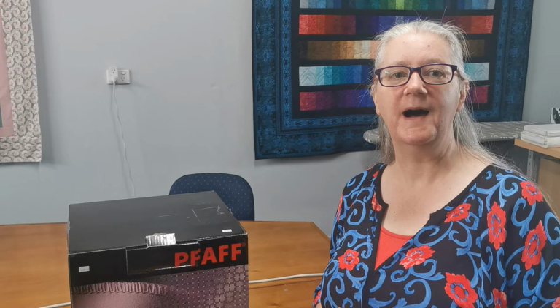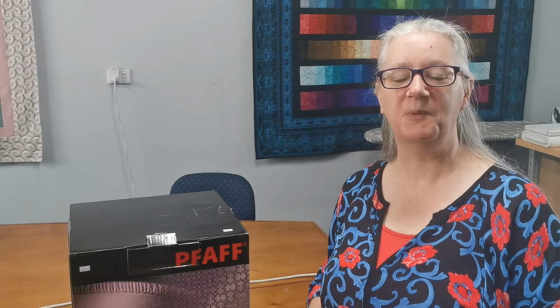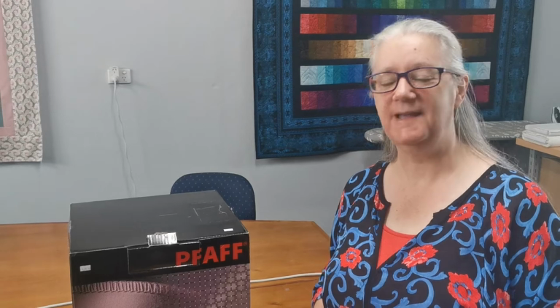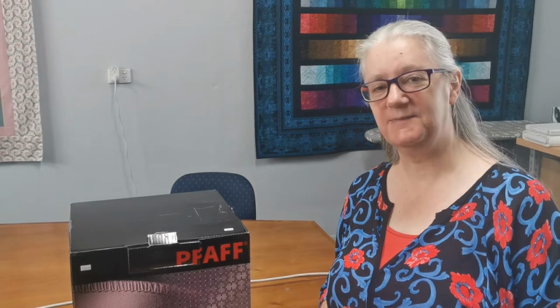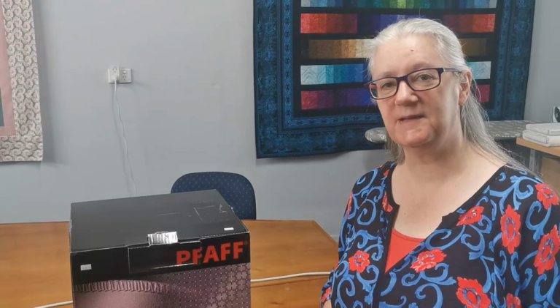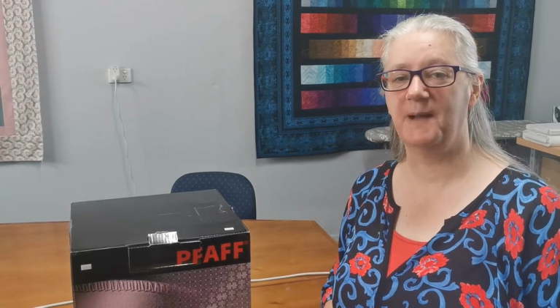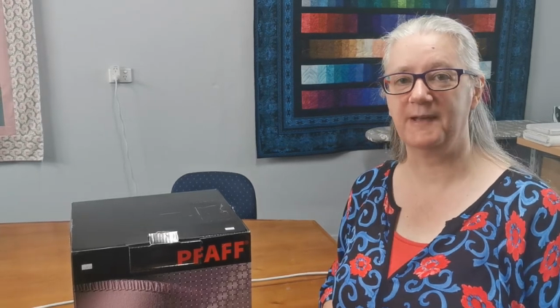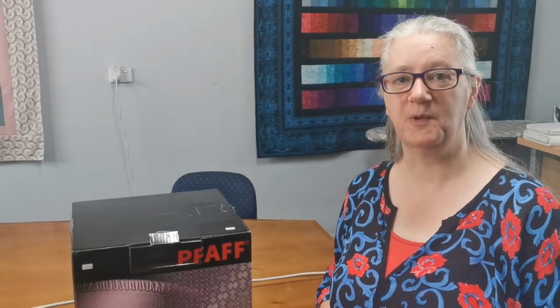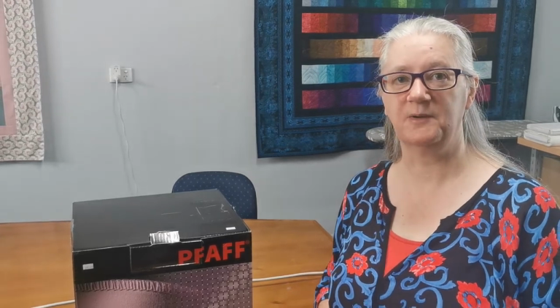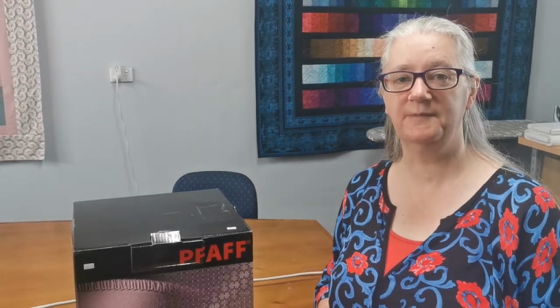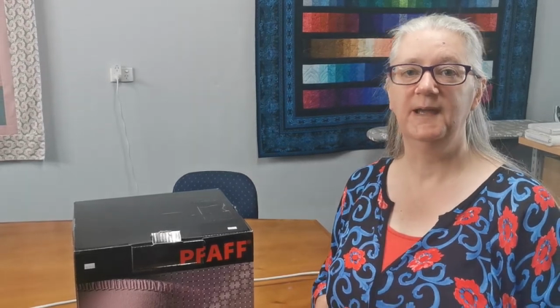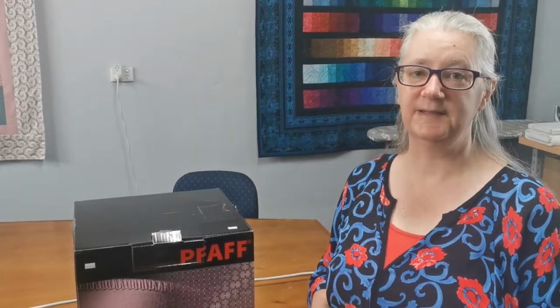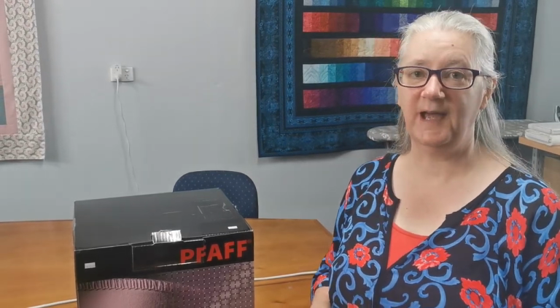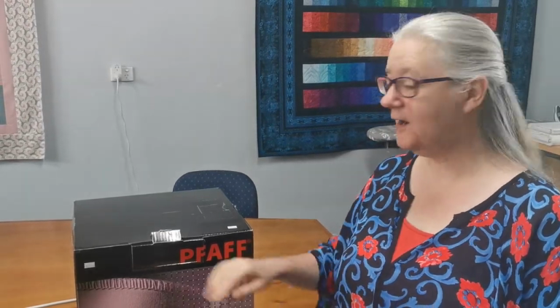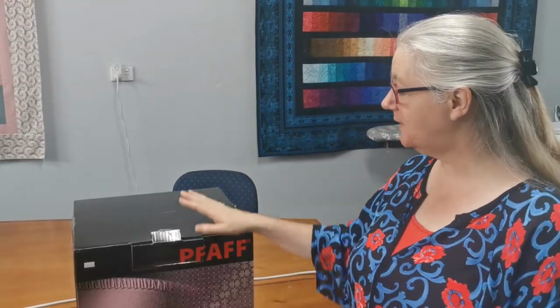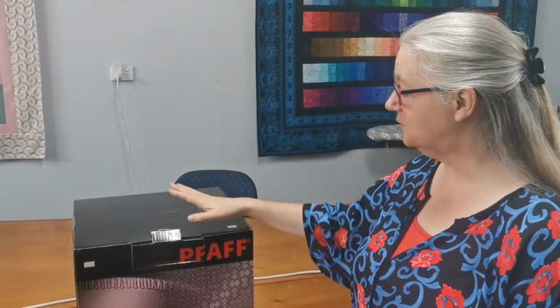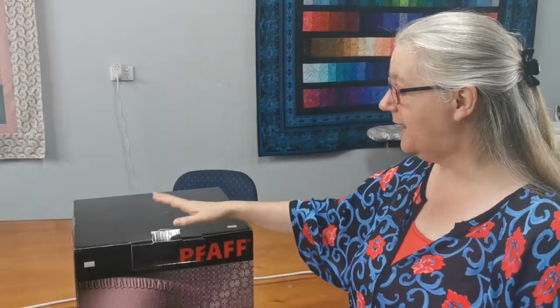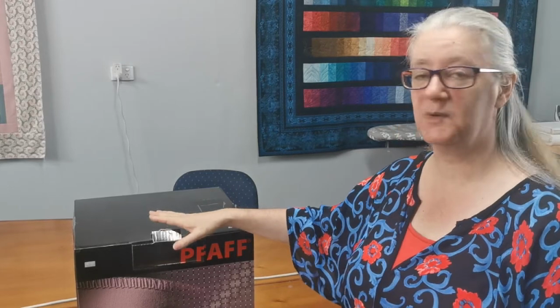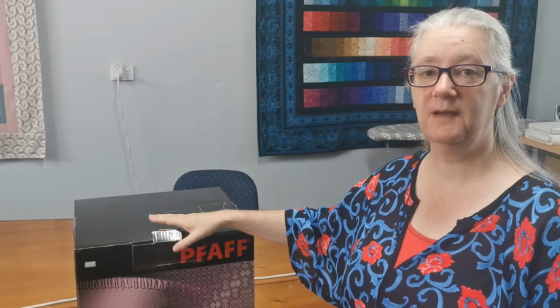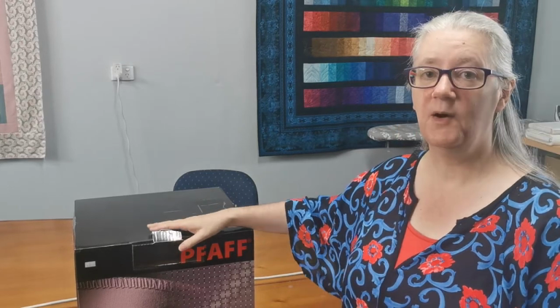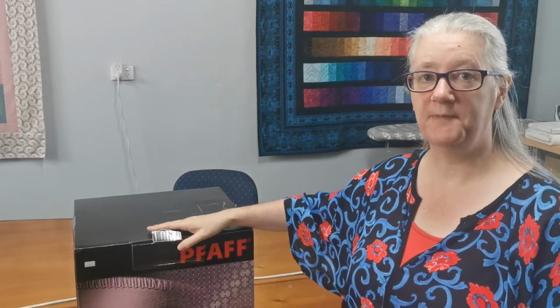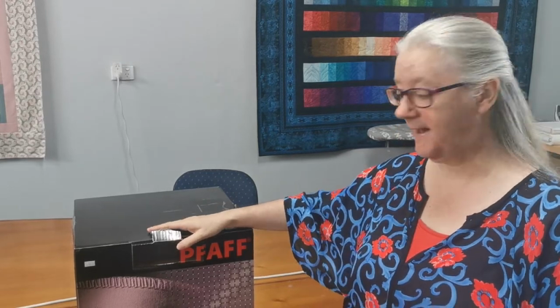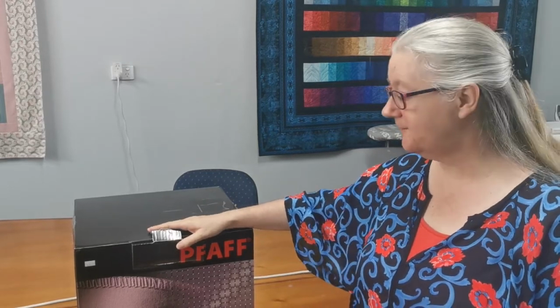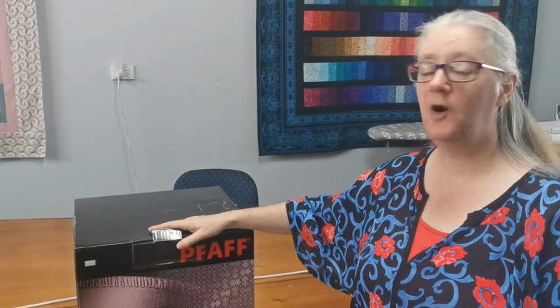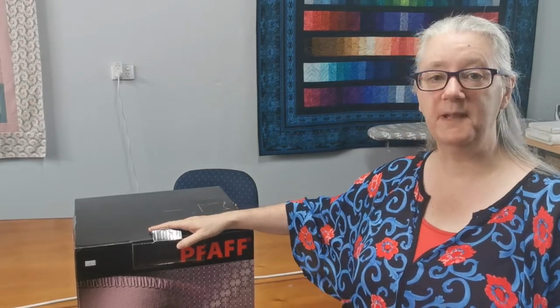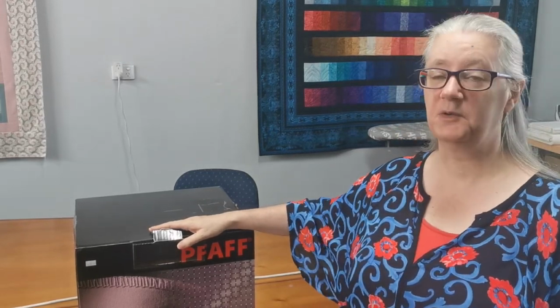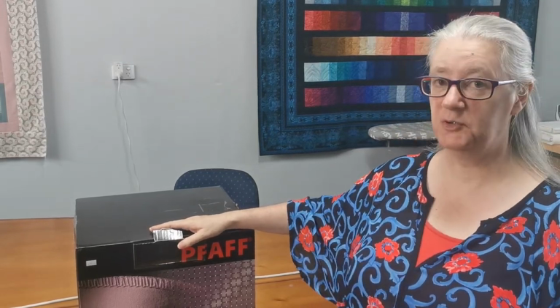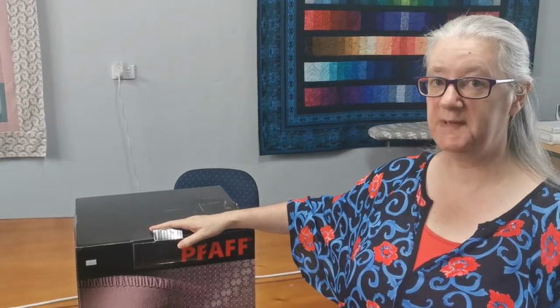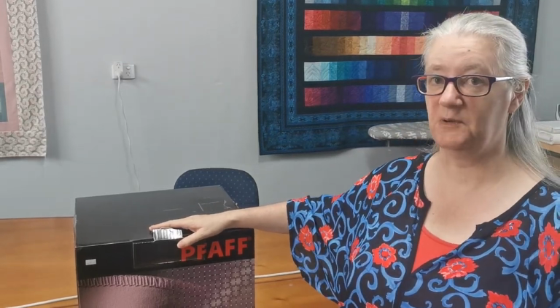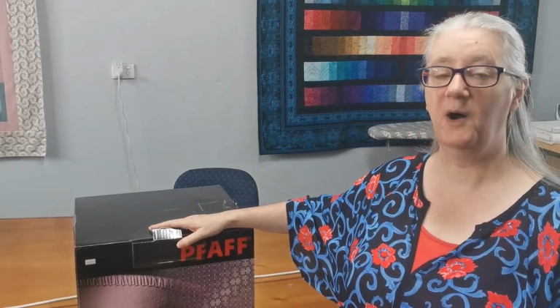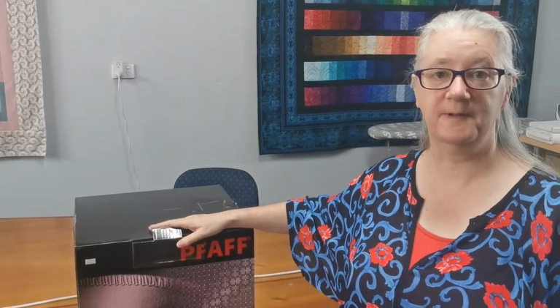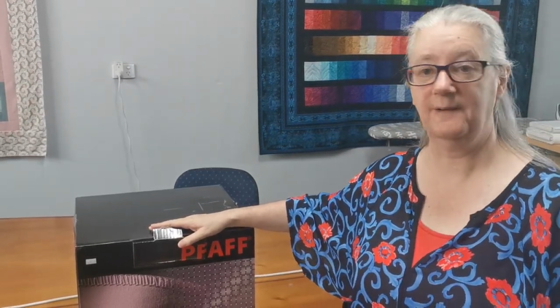Hi everyone, it's Vanessa from Apple Patch Quilting and Craft and today I'm going to do an unboxing of the FAF Hobby Lock 2.0 Overlocker.